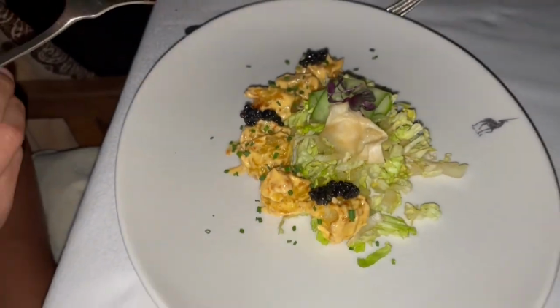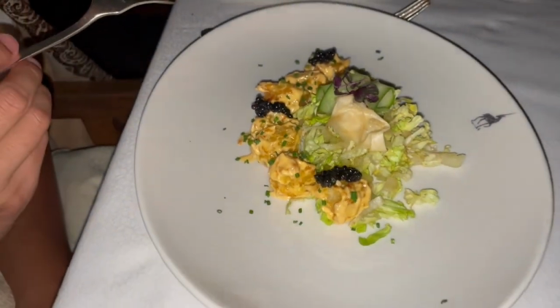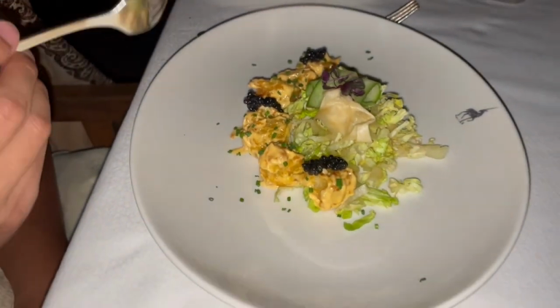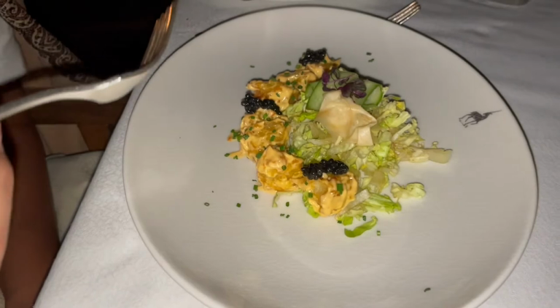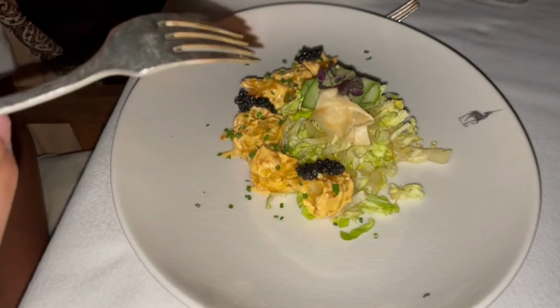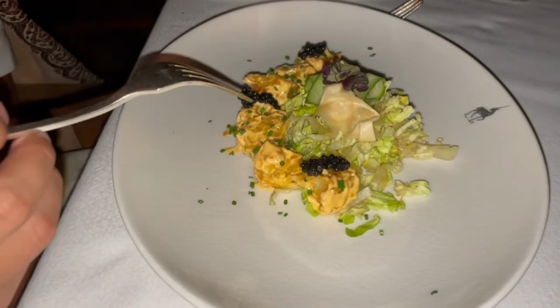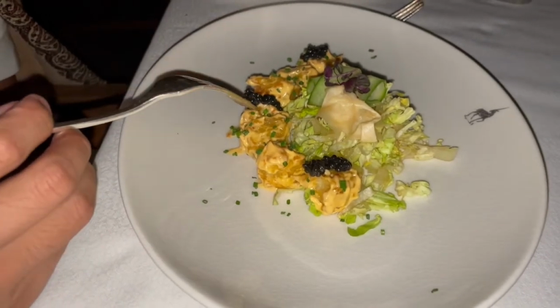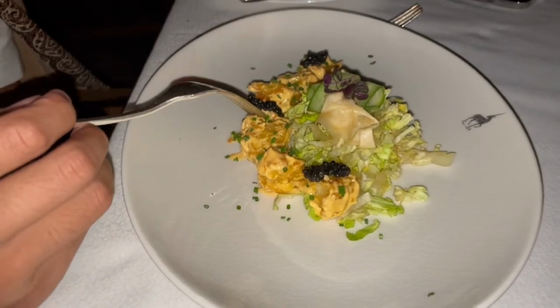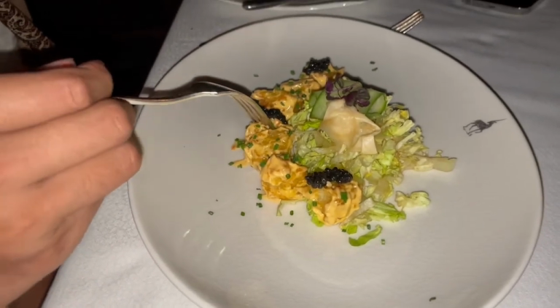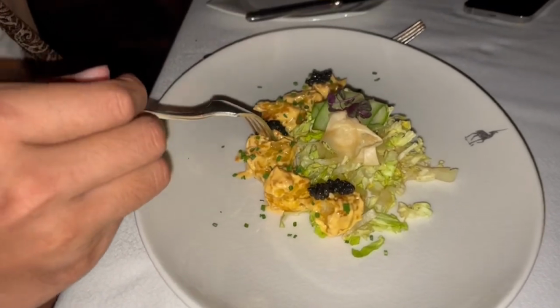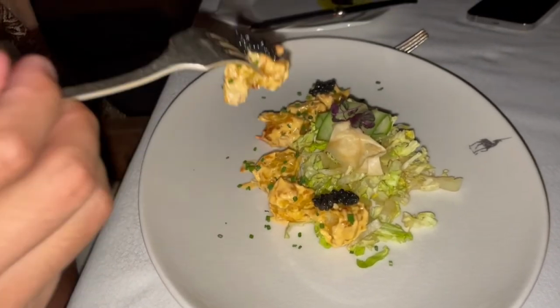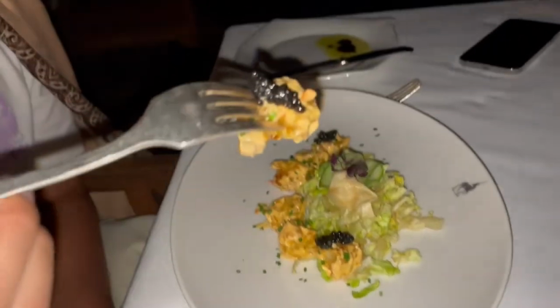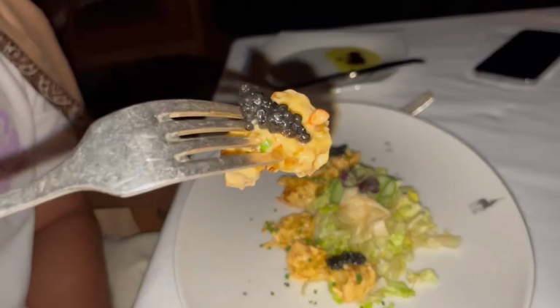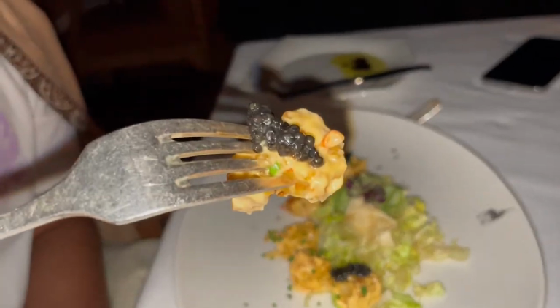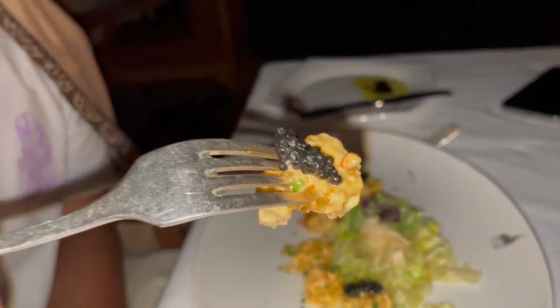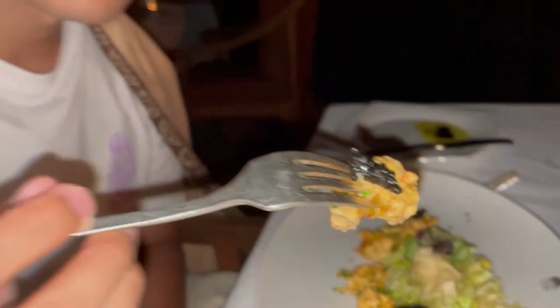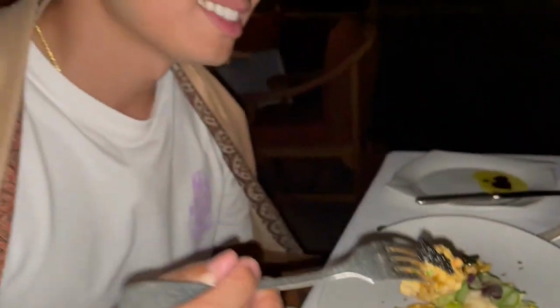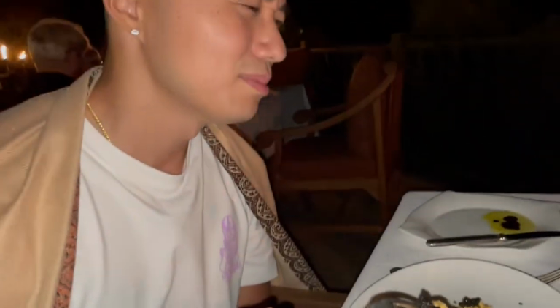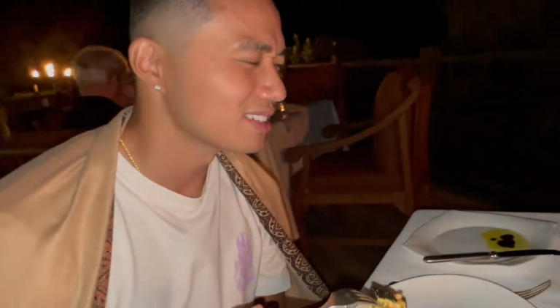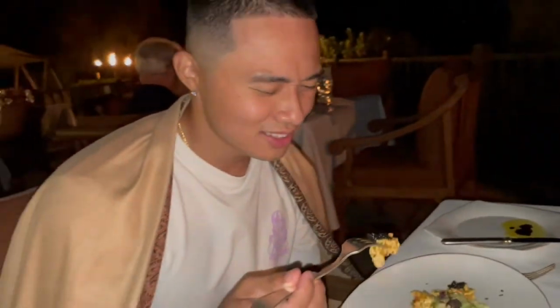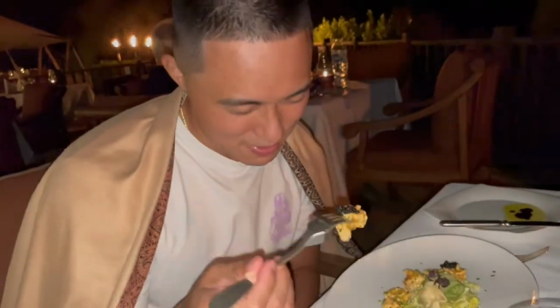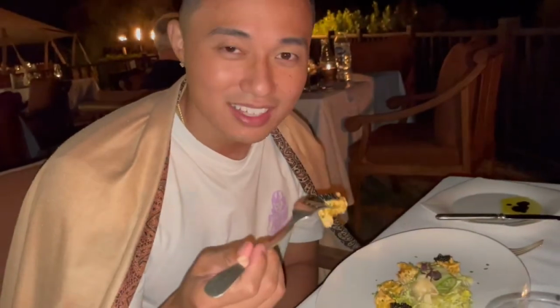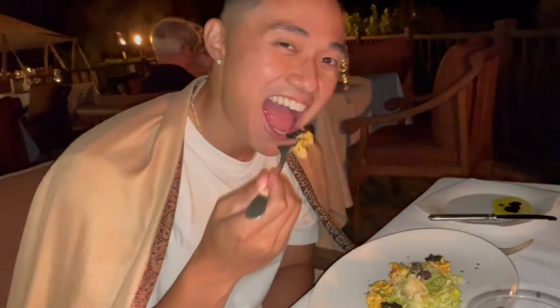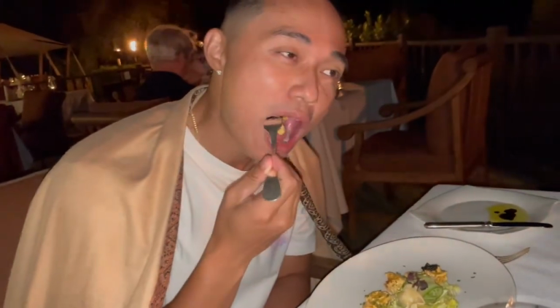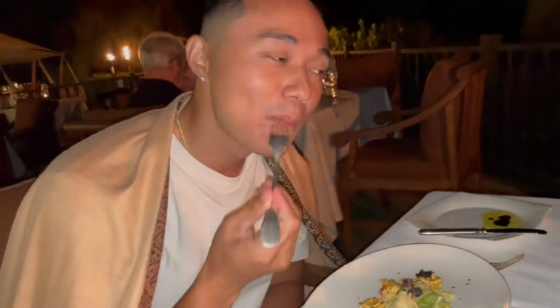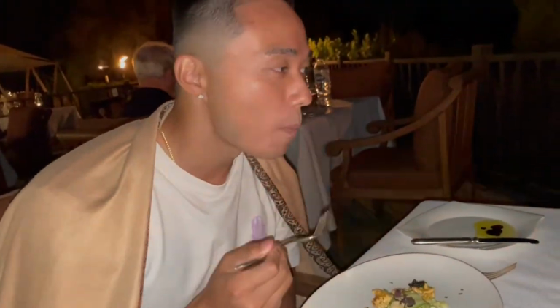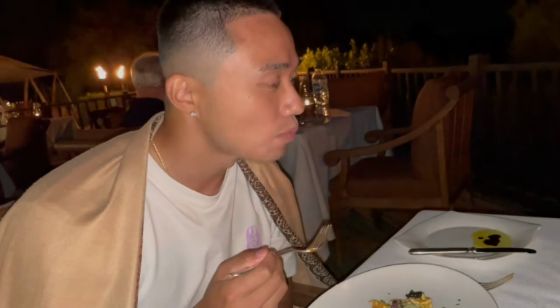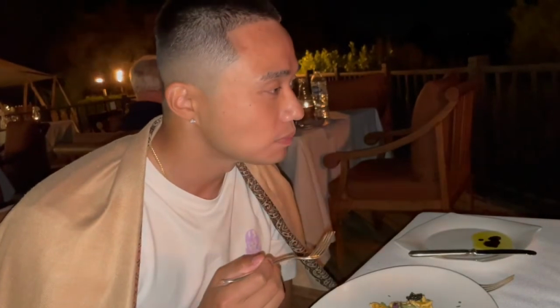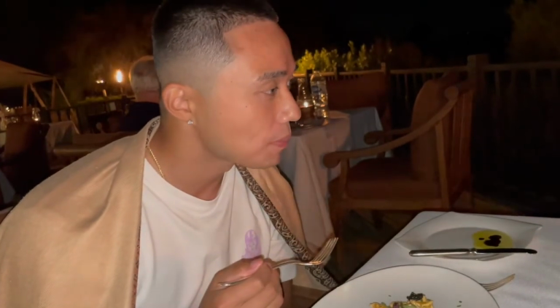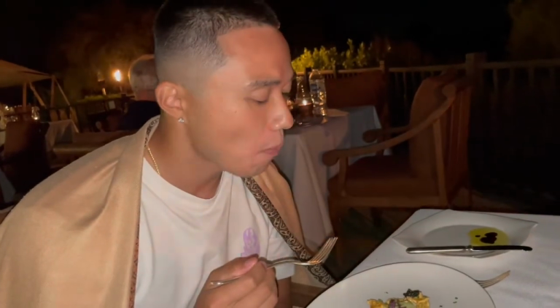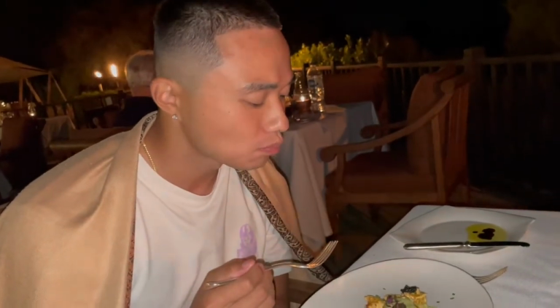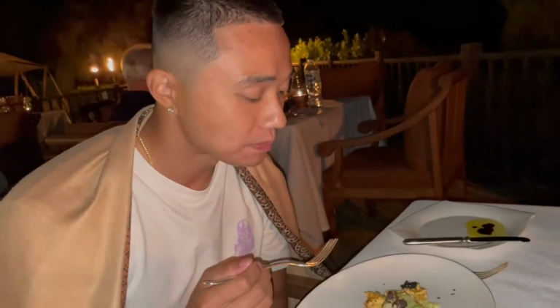Try it. I'll try one bite with the caviar one. Is this your first time having caviar? Maybe the second time. Delicious.